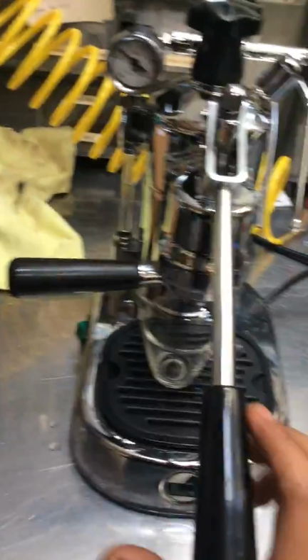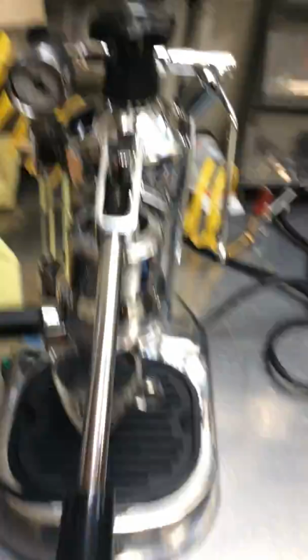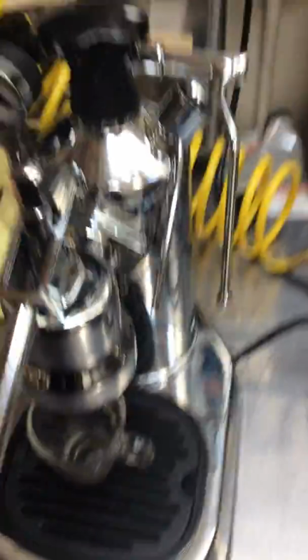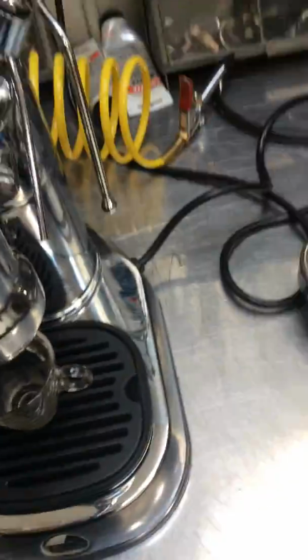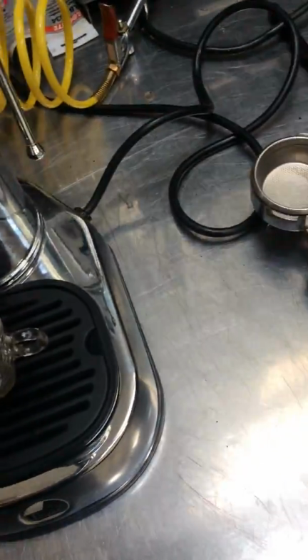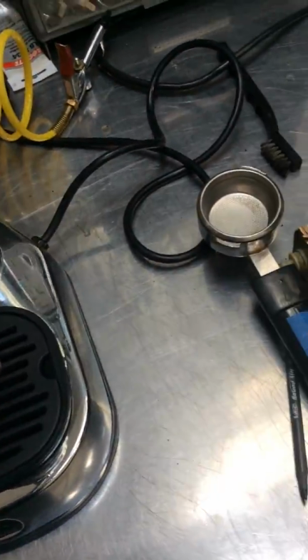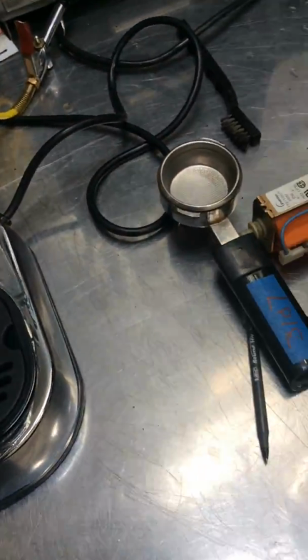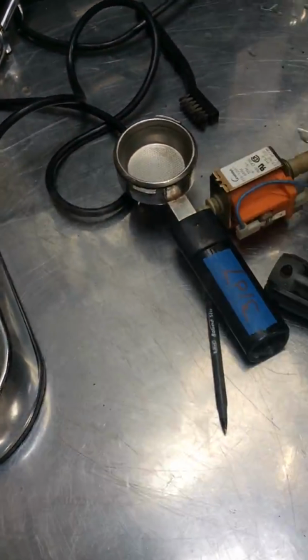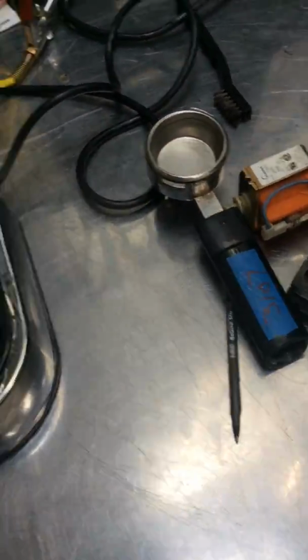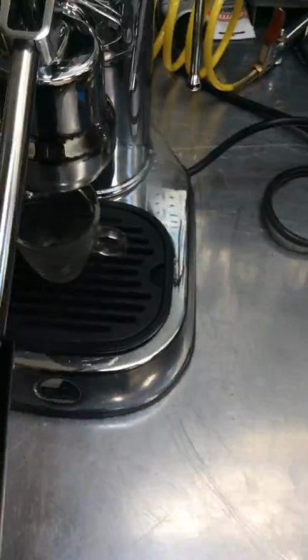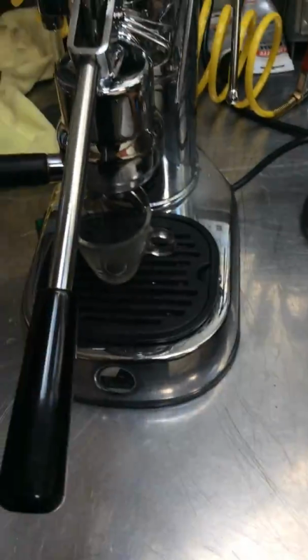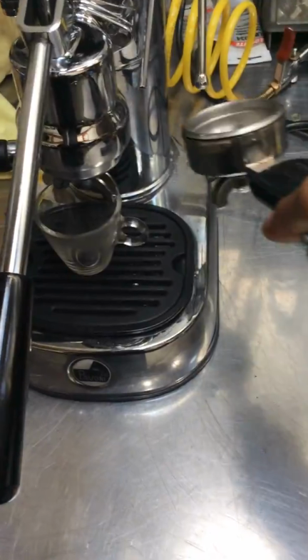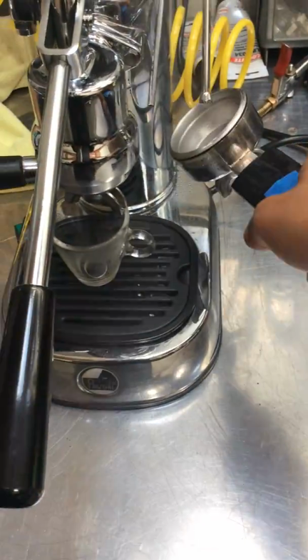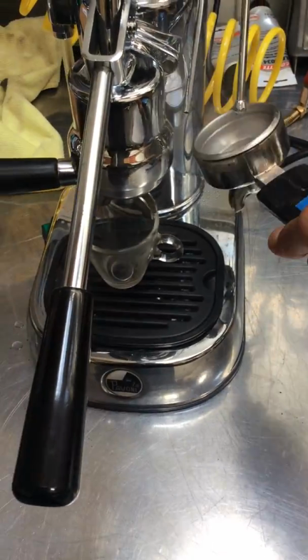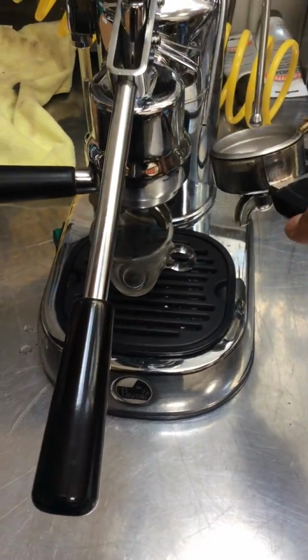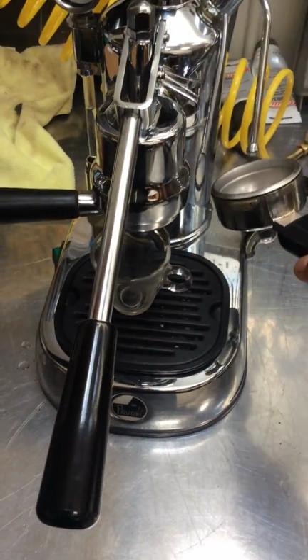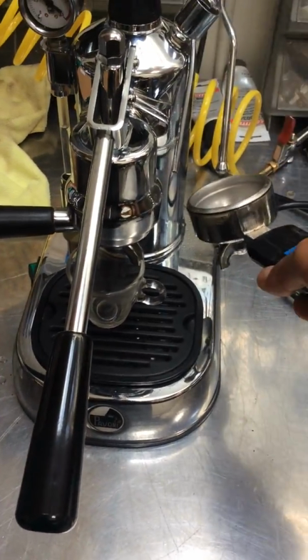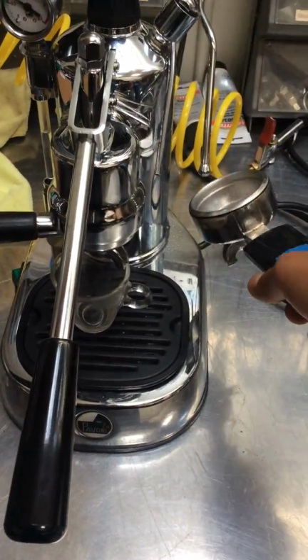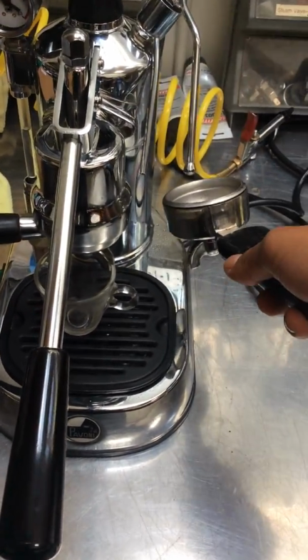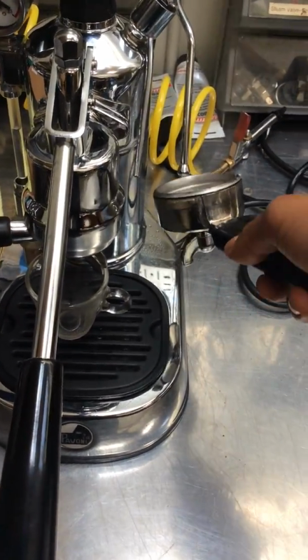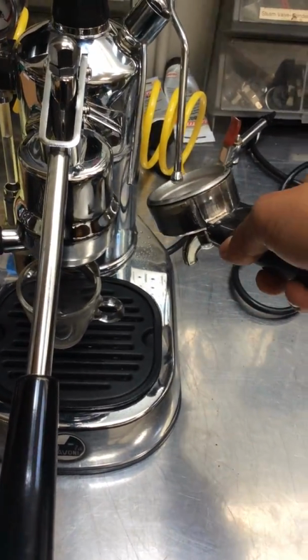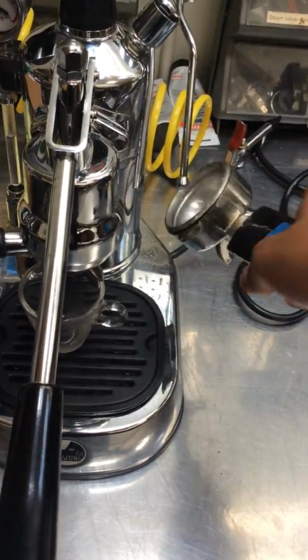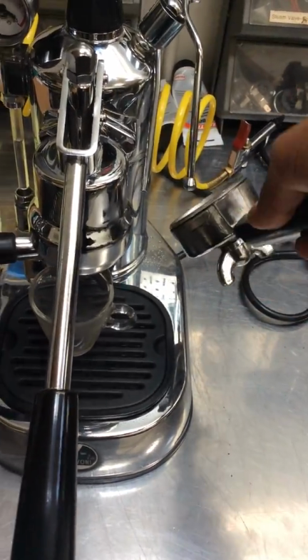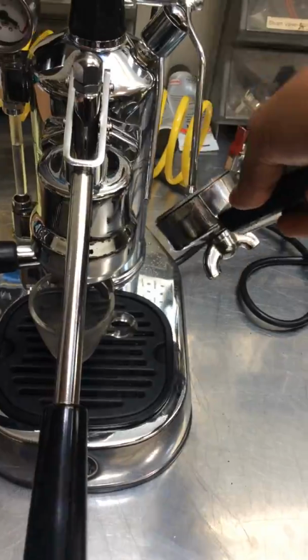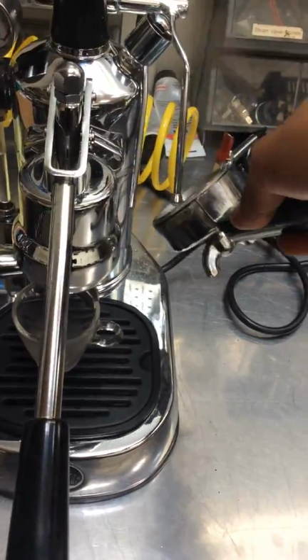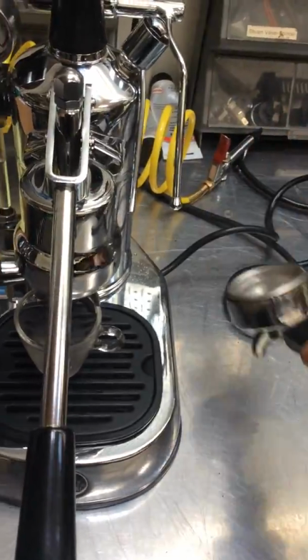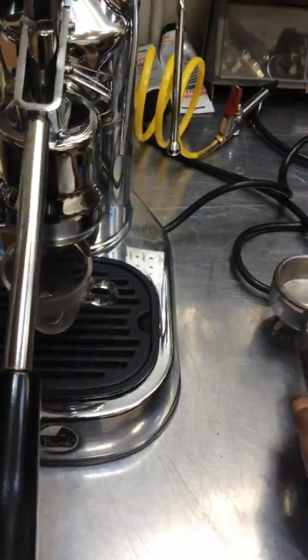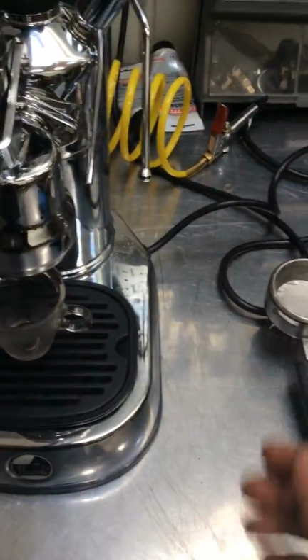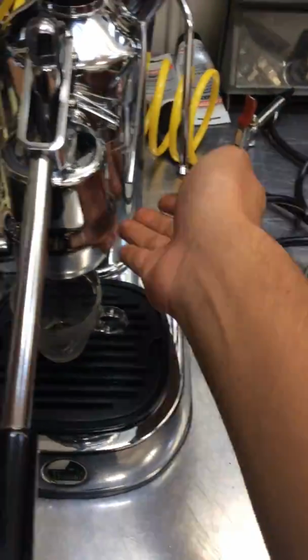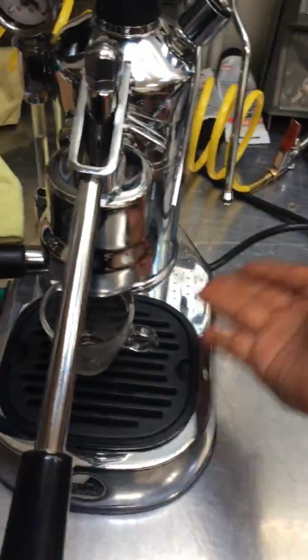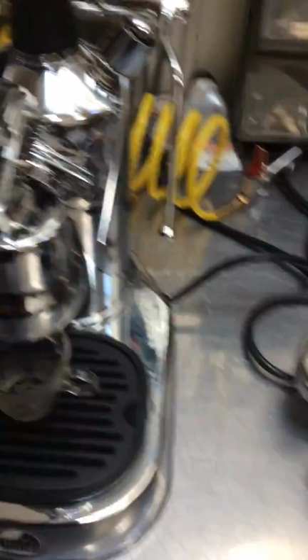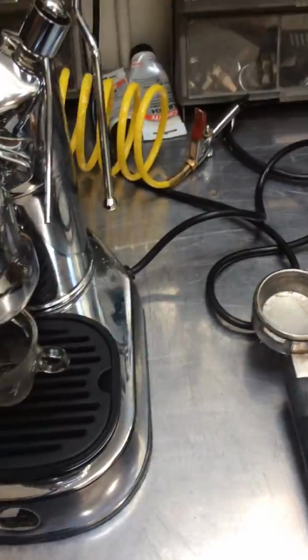Let's just test it up. Starting with the steamer. As you can see, it's powerful — it doesn't really do that much. It was pretty hot. It's working great.